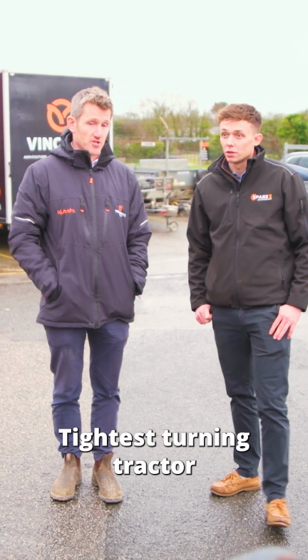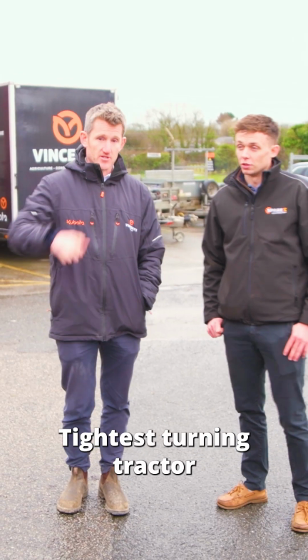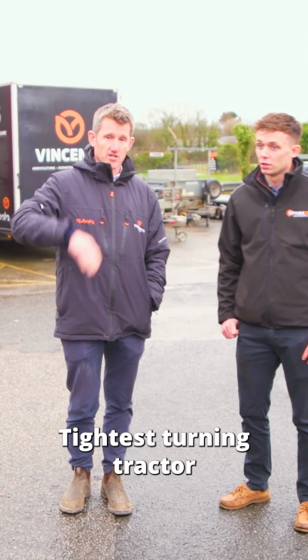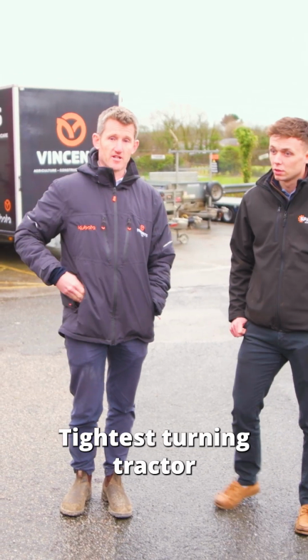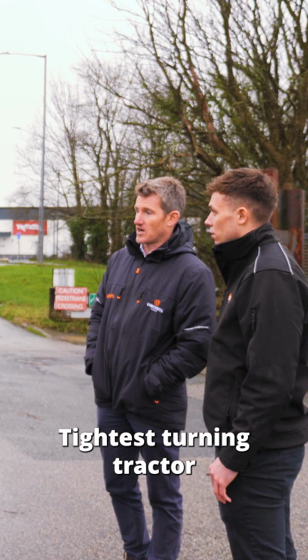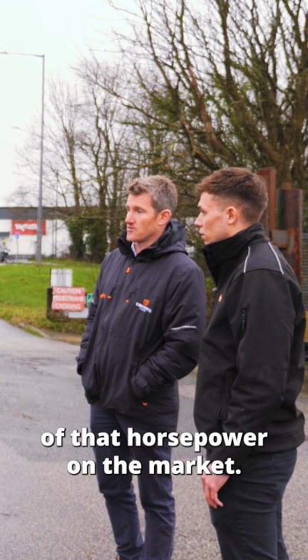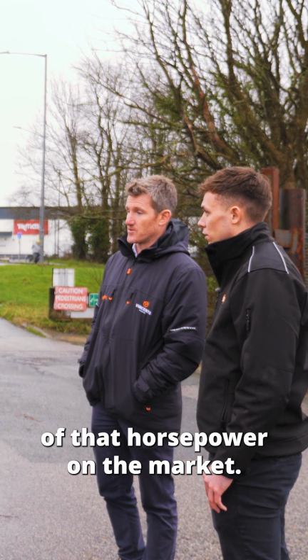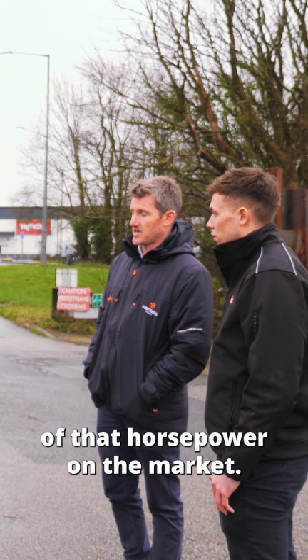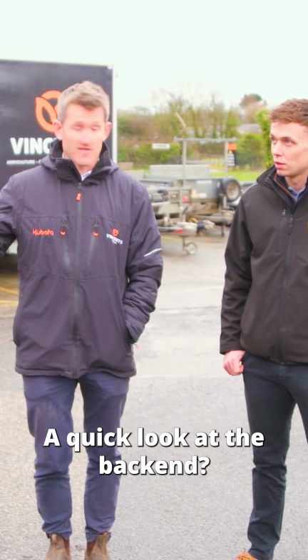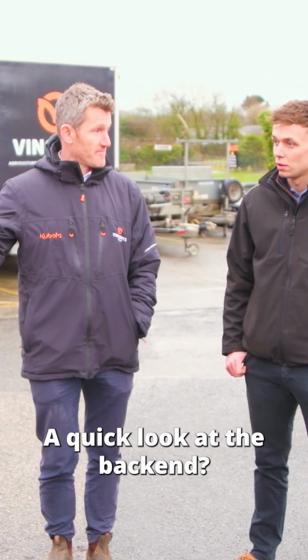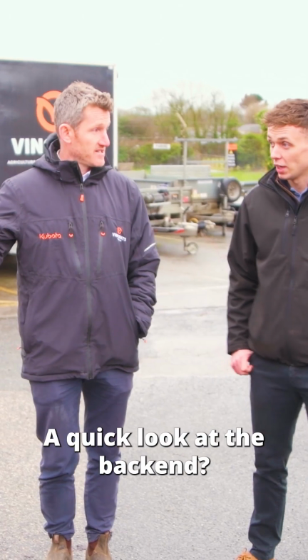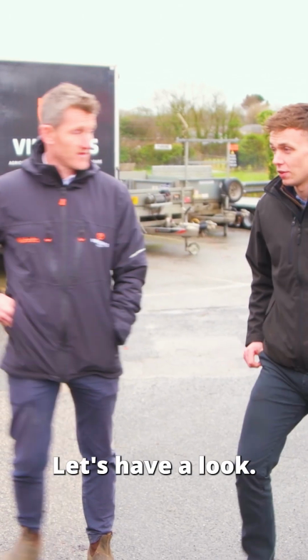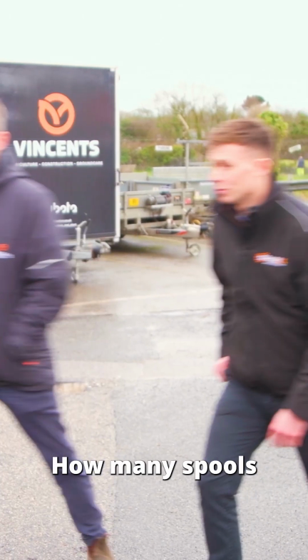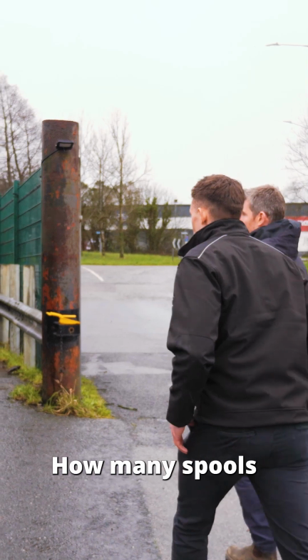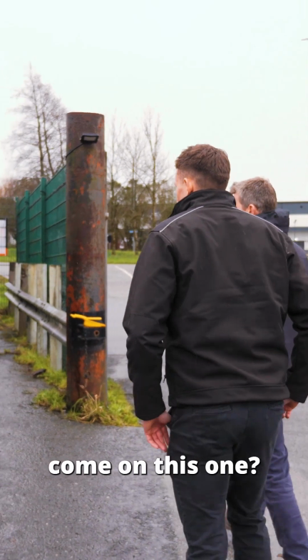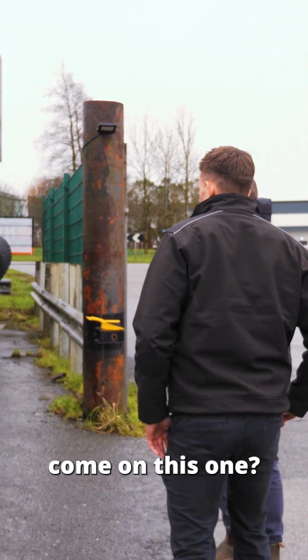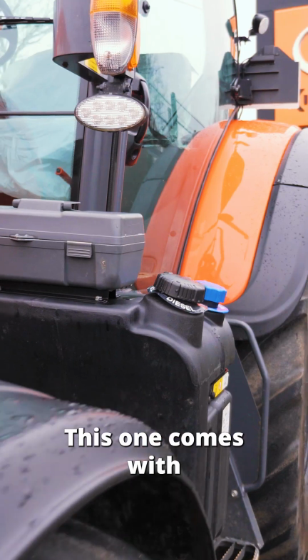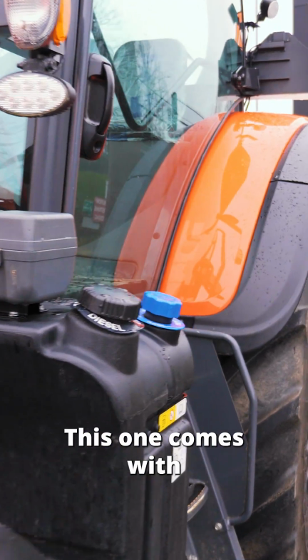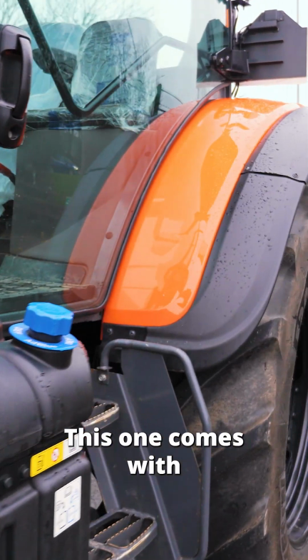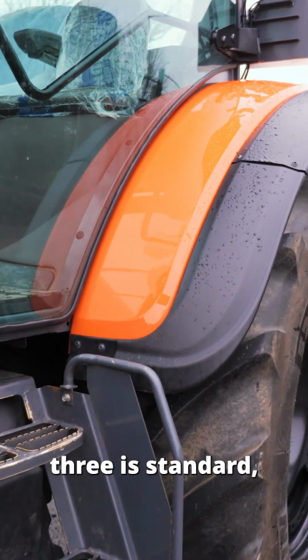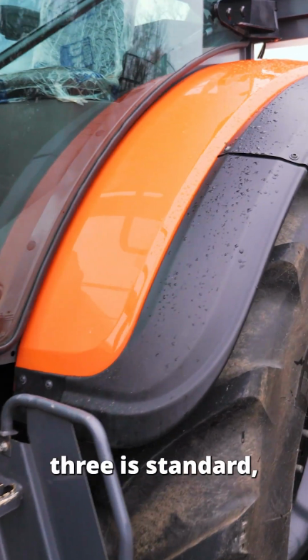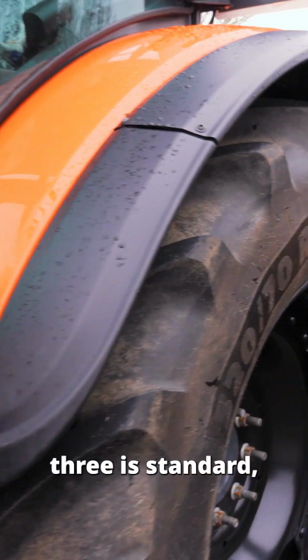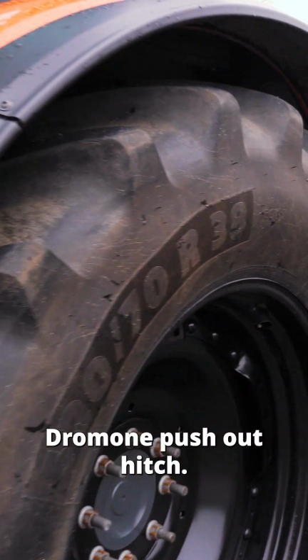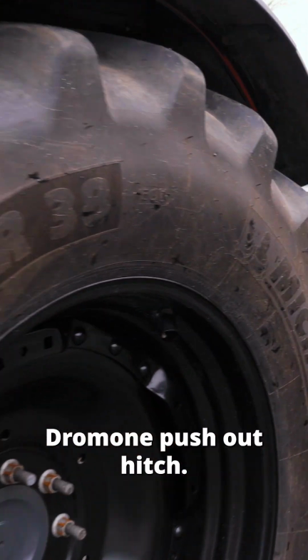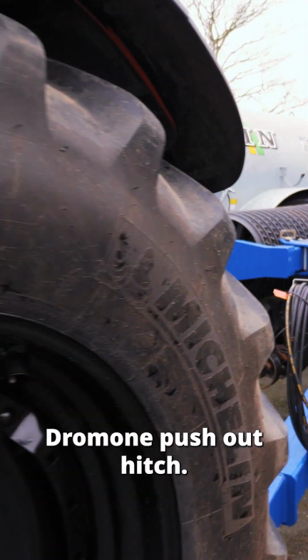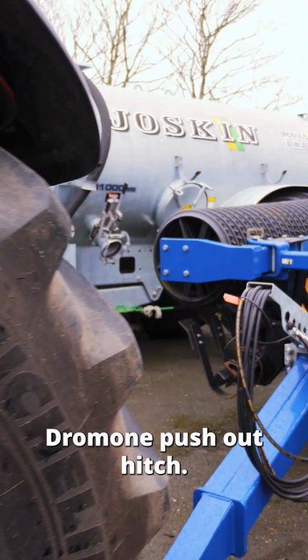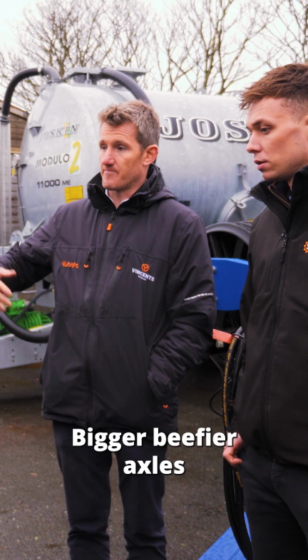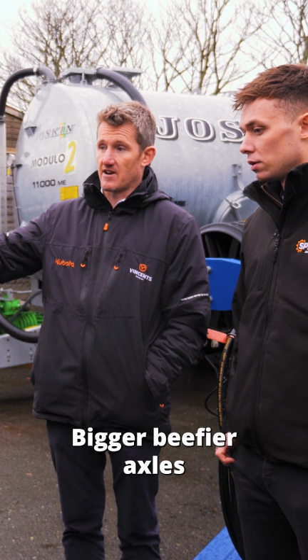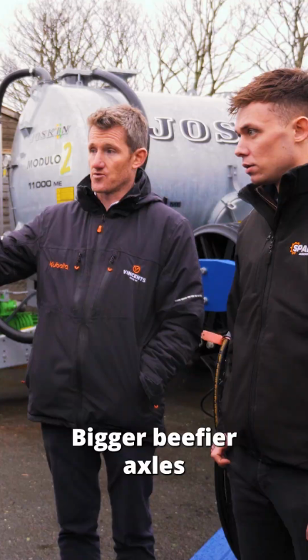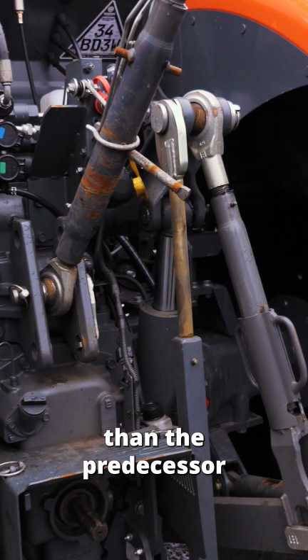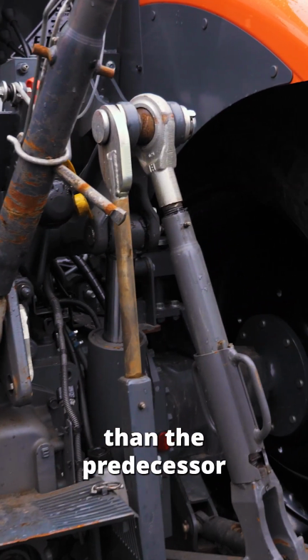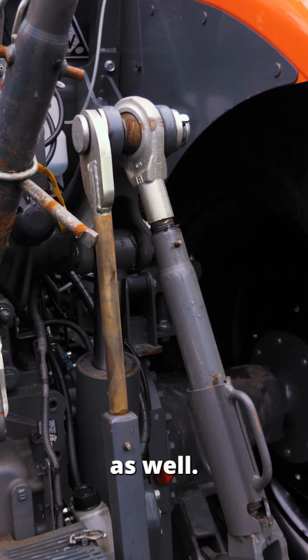So it's as tight a turning circle as that horsepower class on the market. Do you want a quick look at the back end? How many spools come on this one? This one comes with three as standard, a Dromone push-out hitch, and bigger, beefier axles than the predecessor as well.